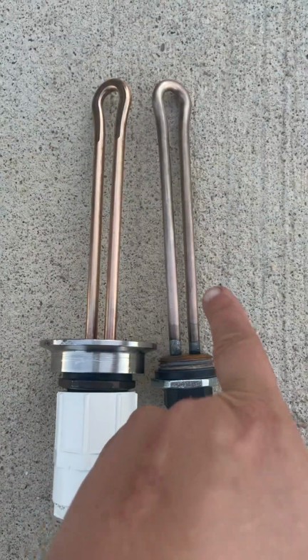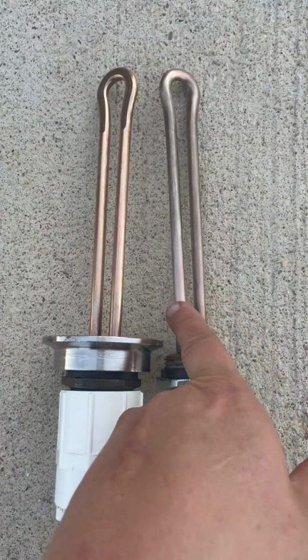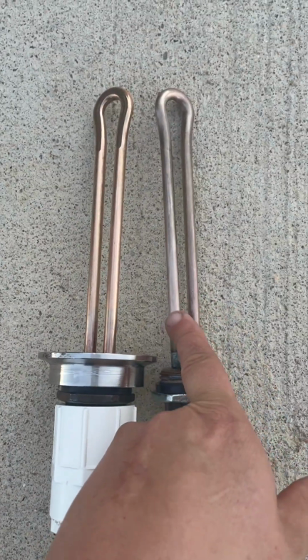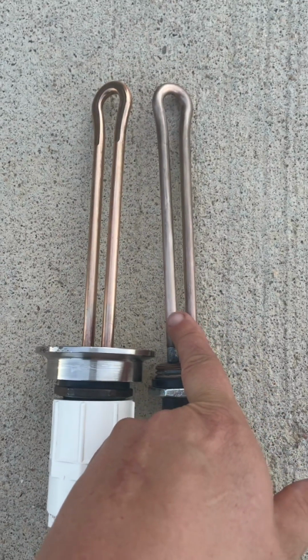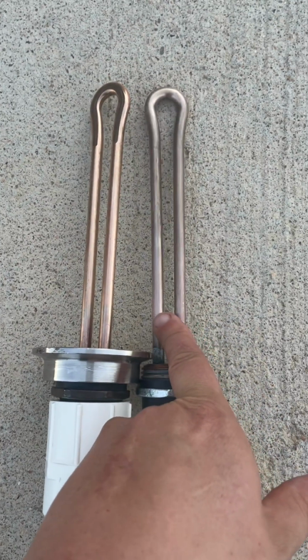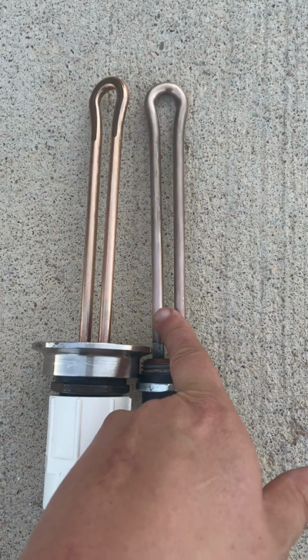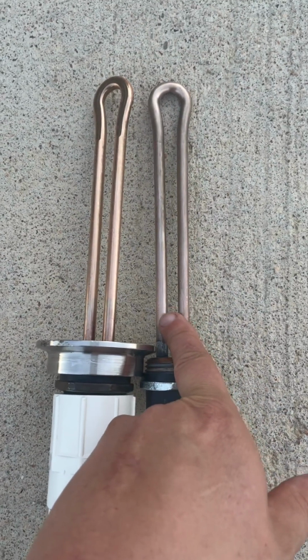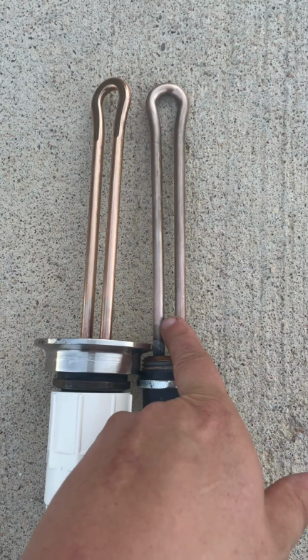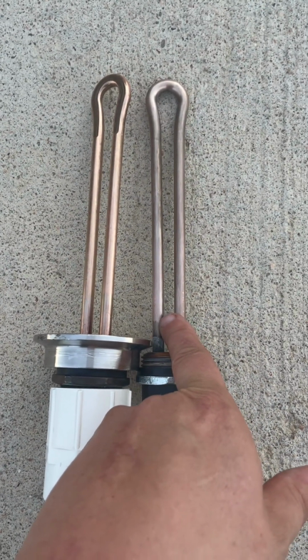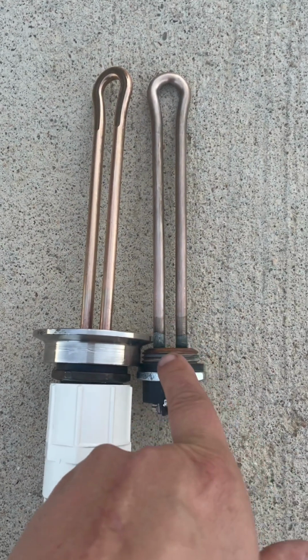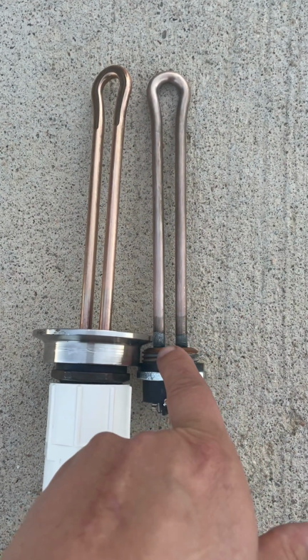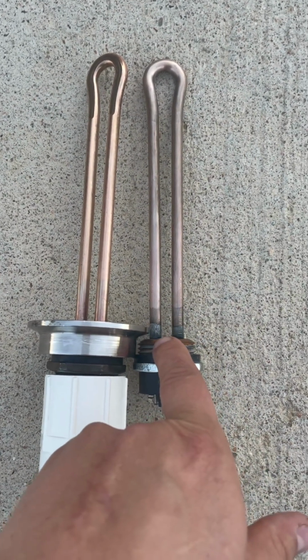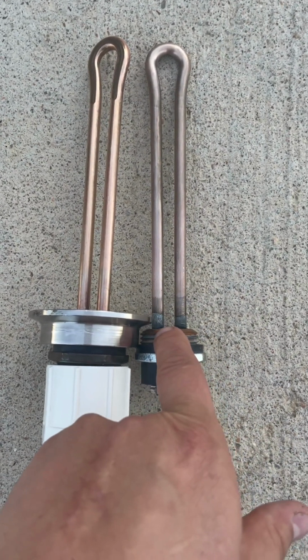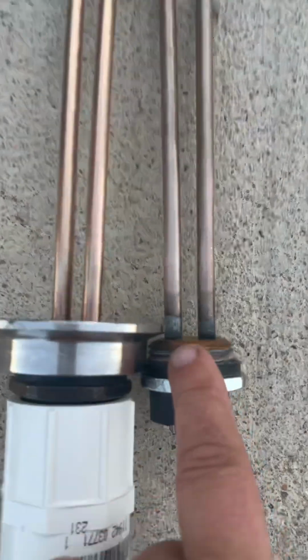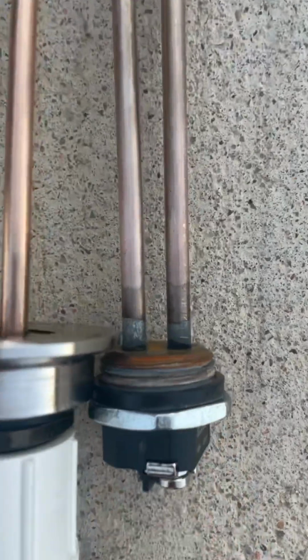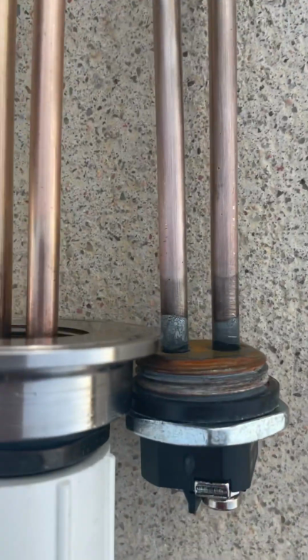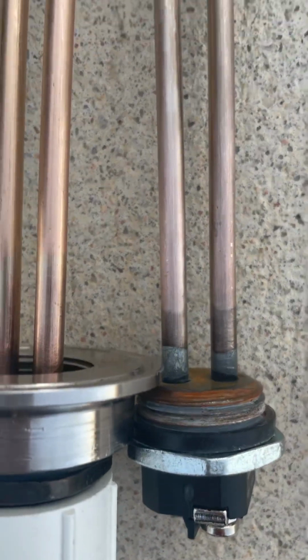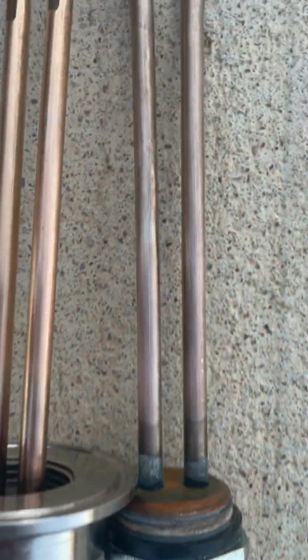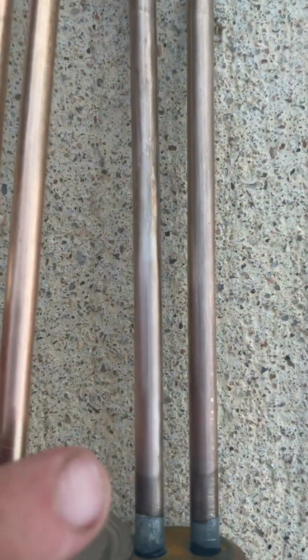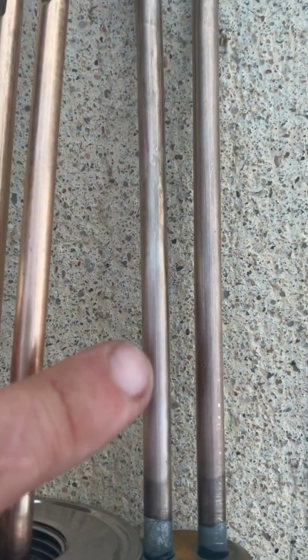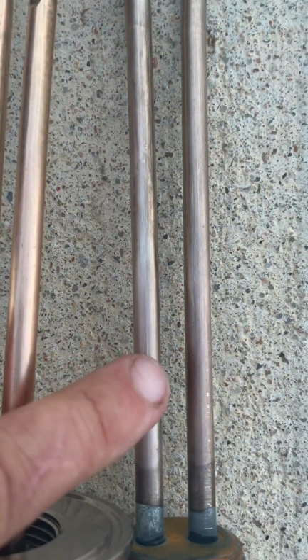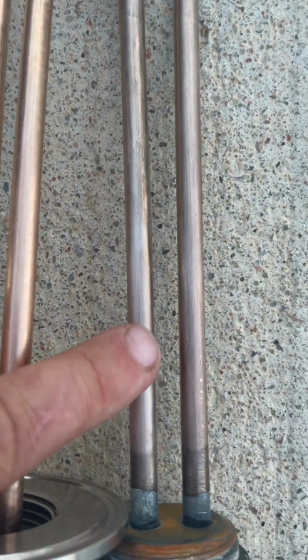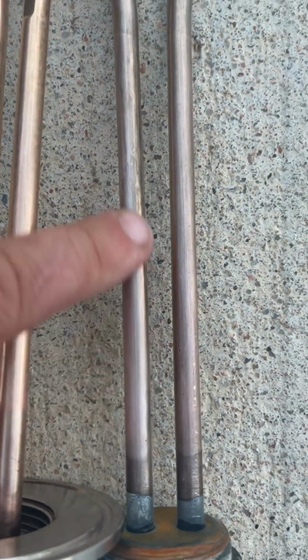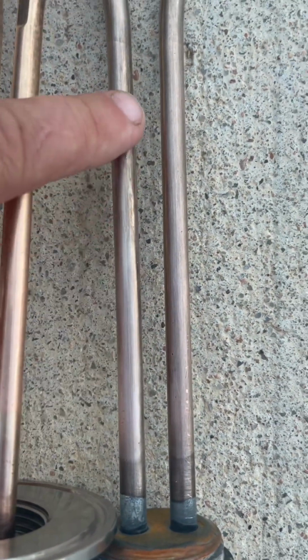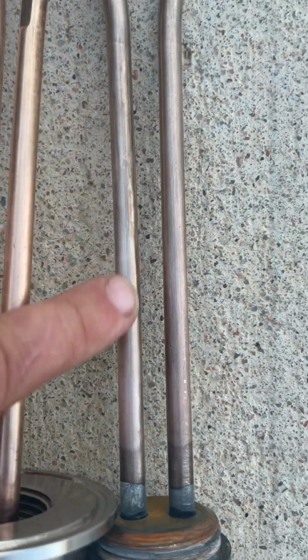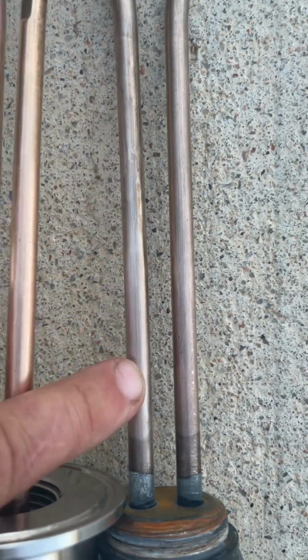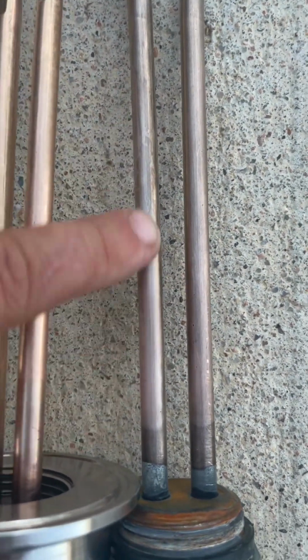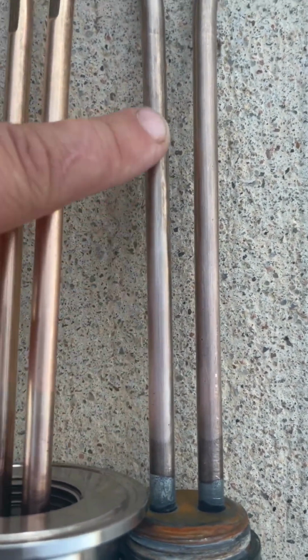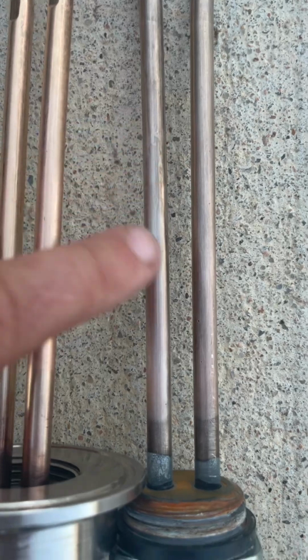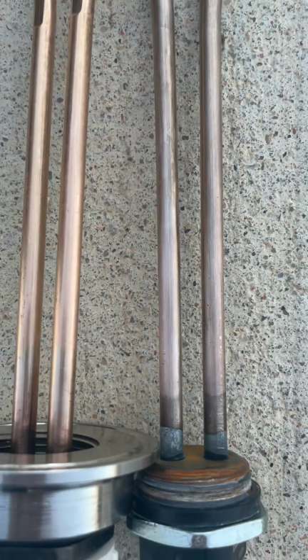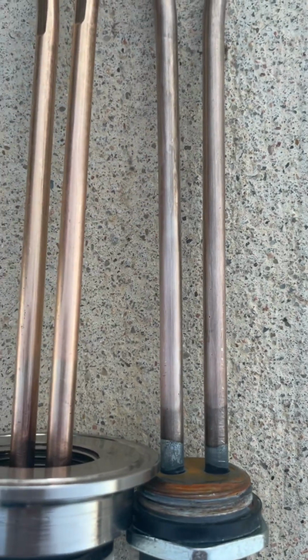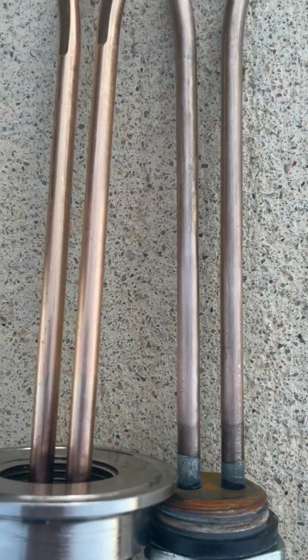I've even soaked this one in vinegar for two days trying to remove that coating. The zinc does not fully come off, not even at the bottom. I've even scrubbed it really hard — you can see the striations where I tried to hit this with steel wool to get that coating off.